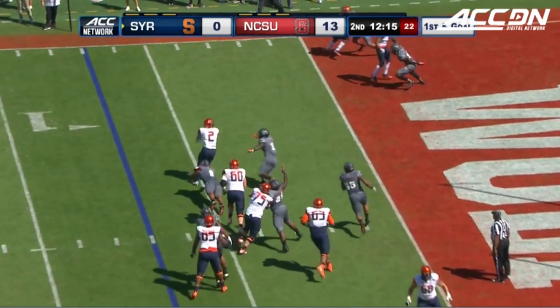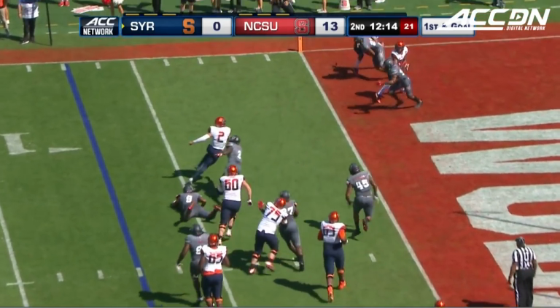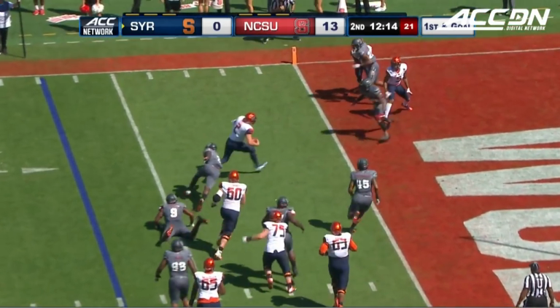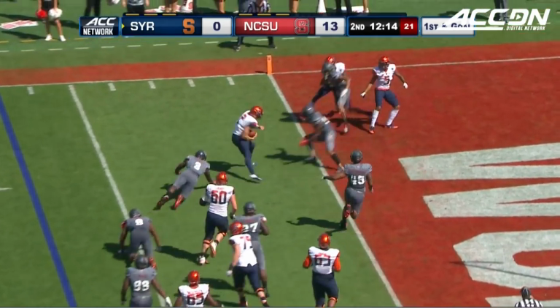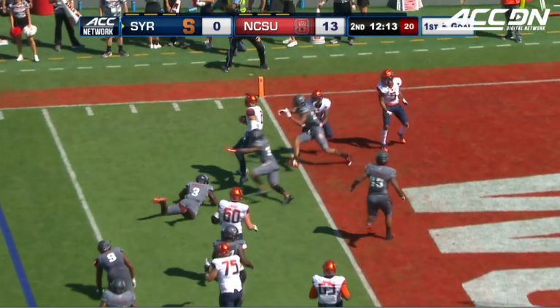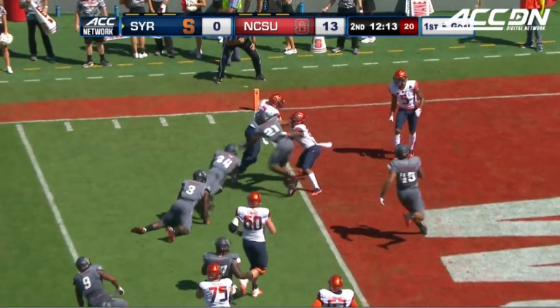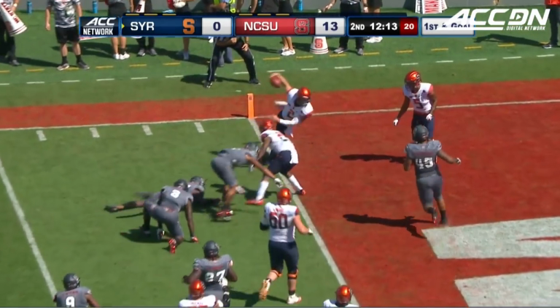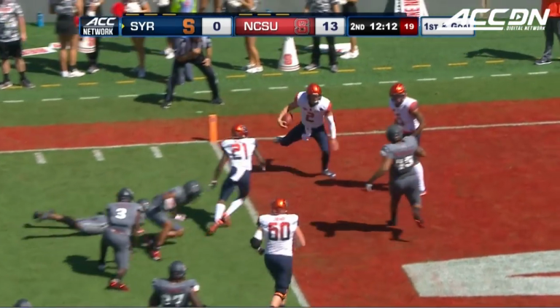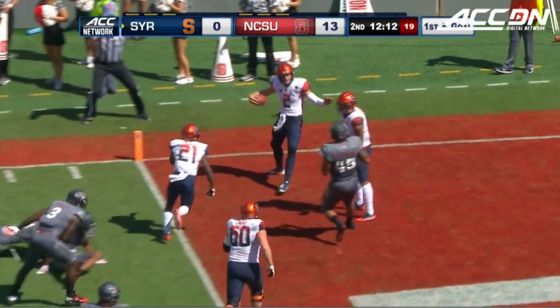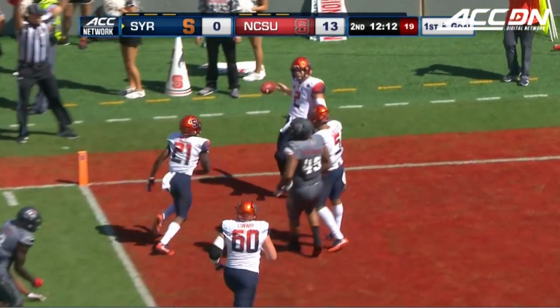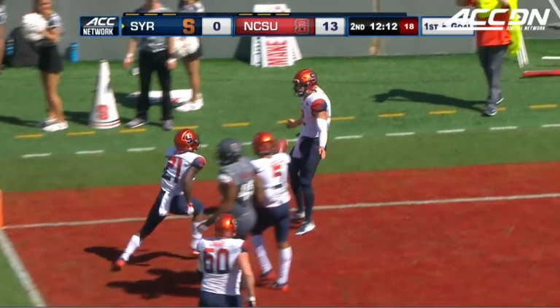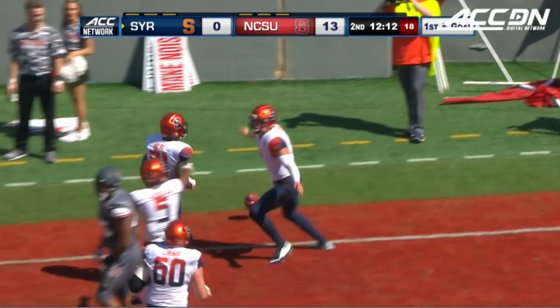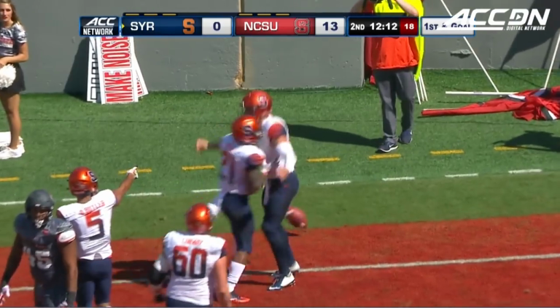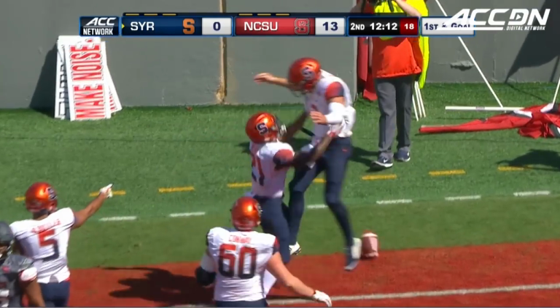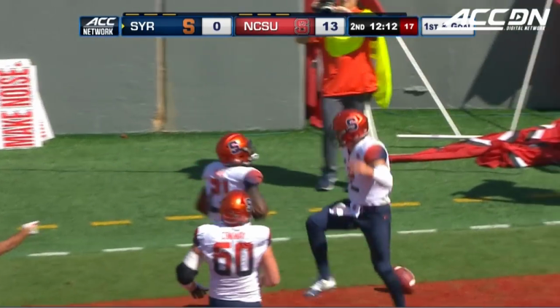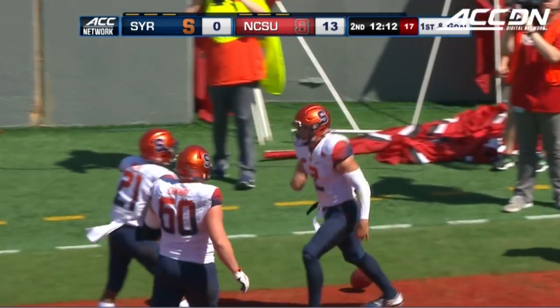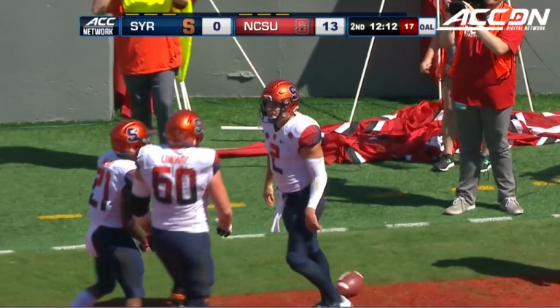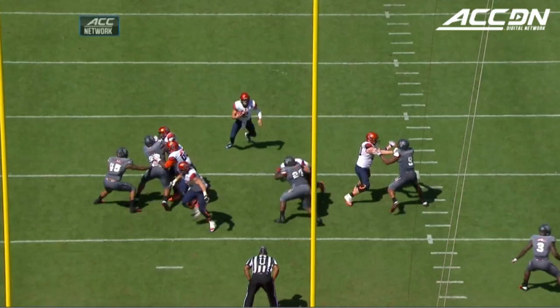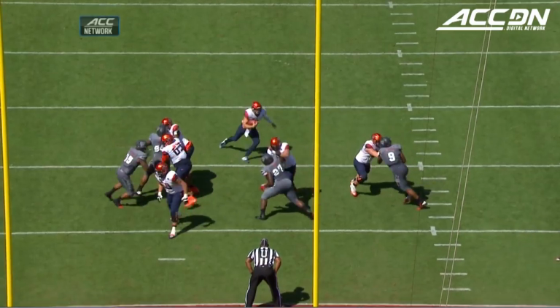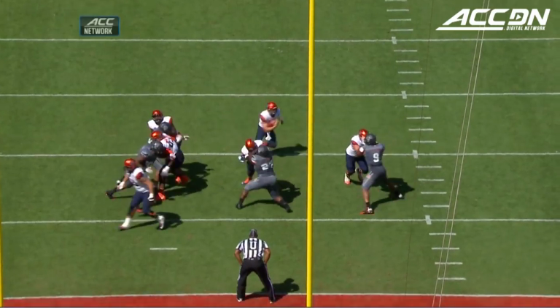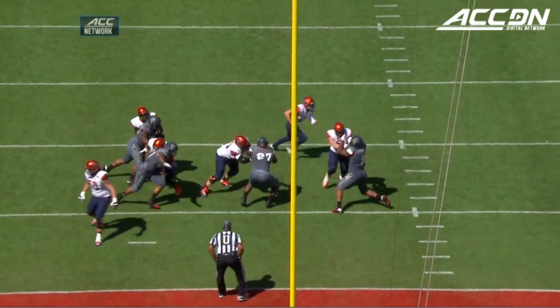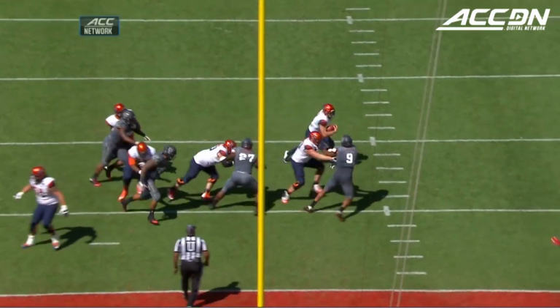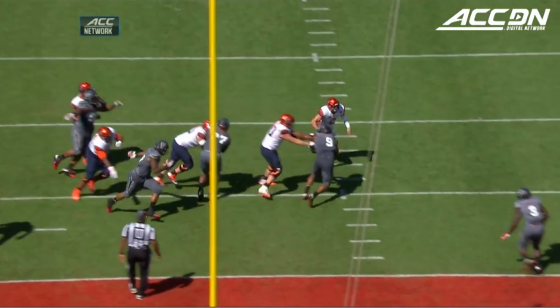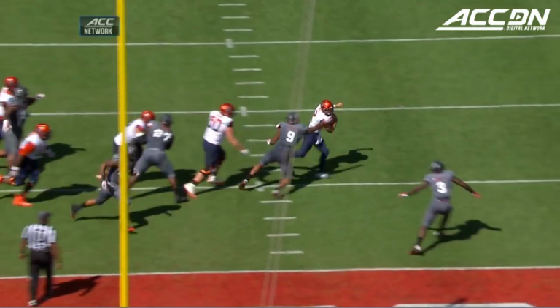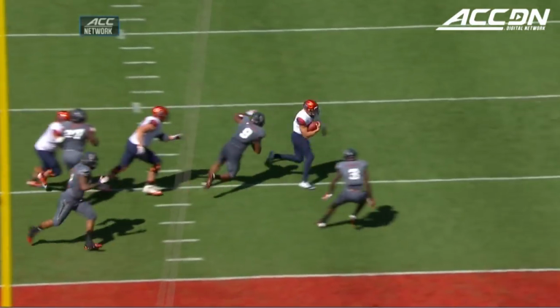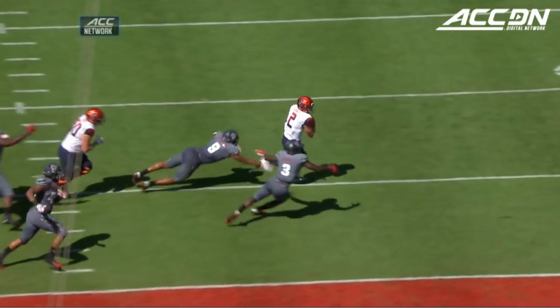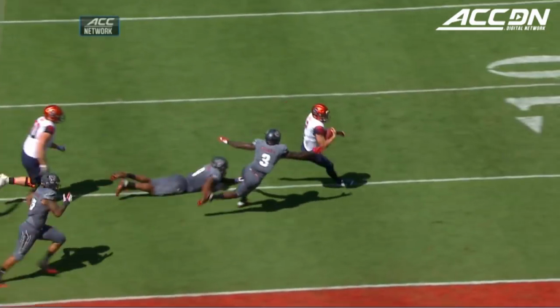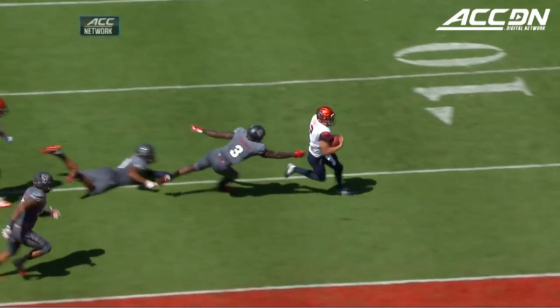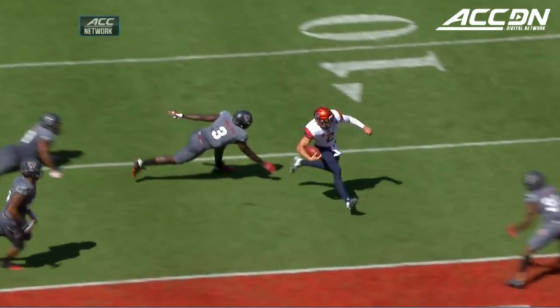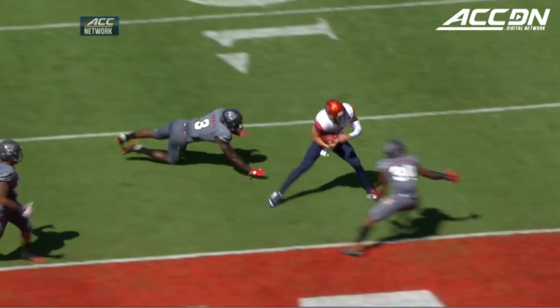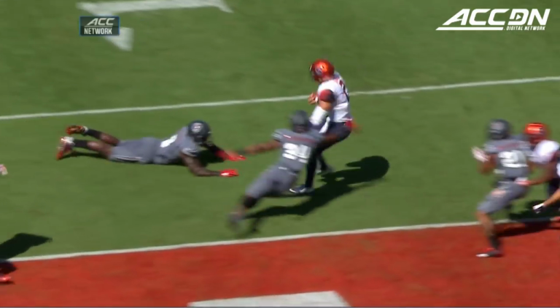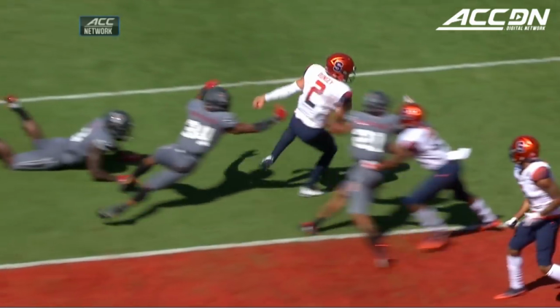This is Dungy, spinning at the goal line, and he goes in. Eric Dungy takes it in from seven yards out — hits an Orange touchdown.